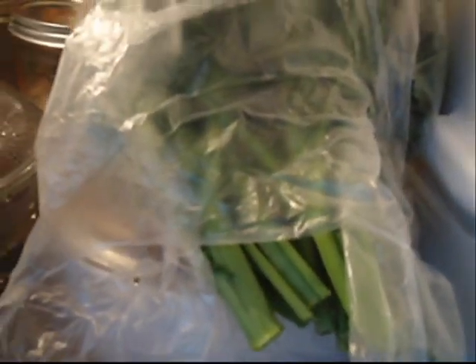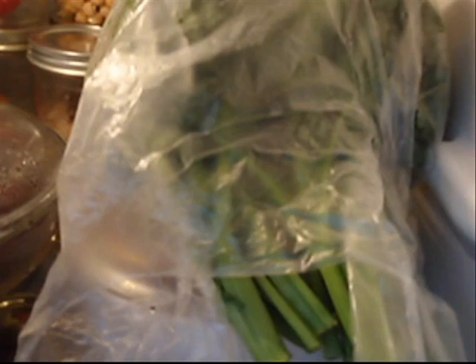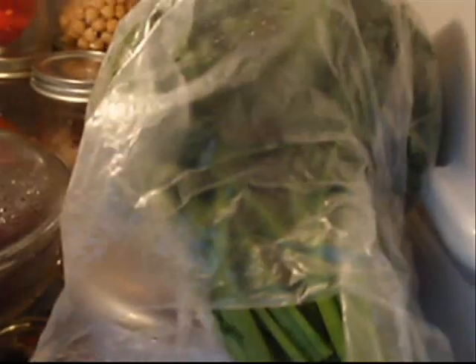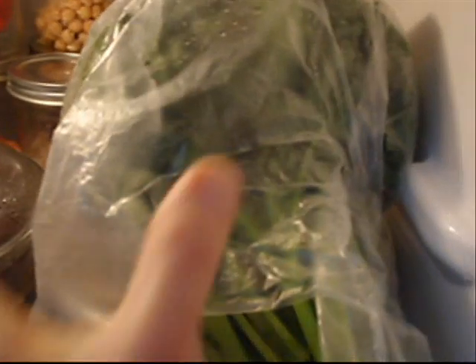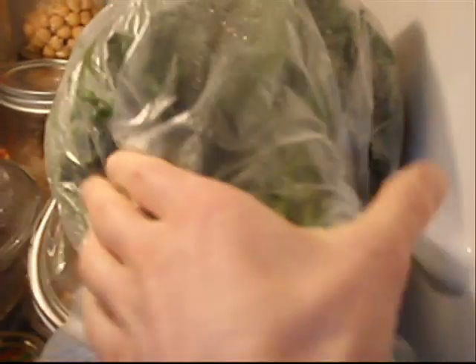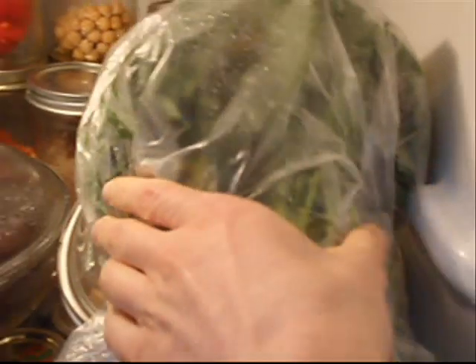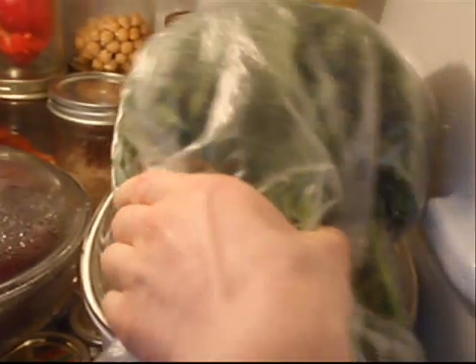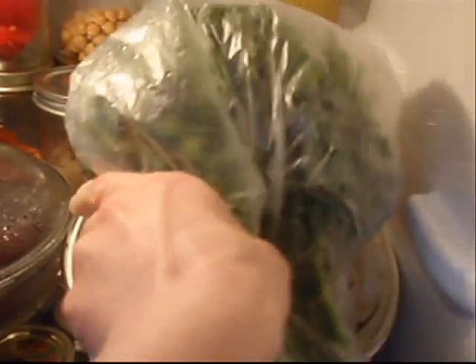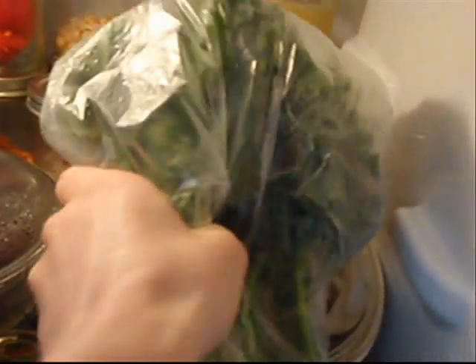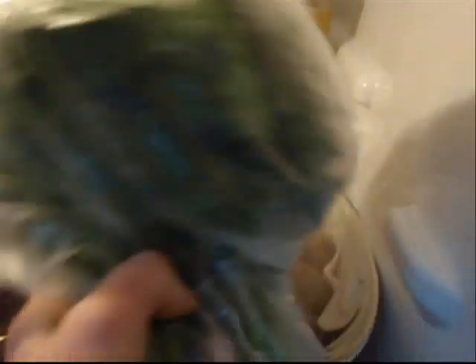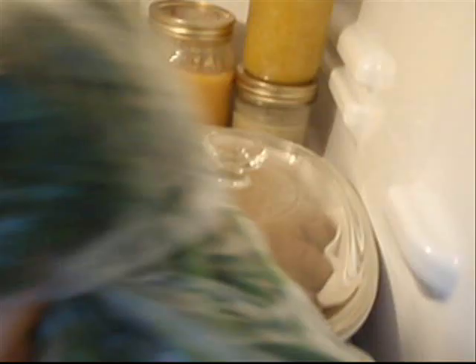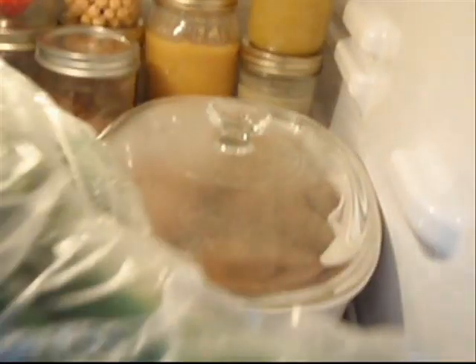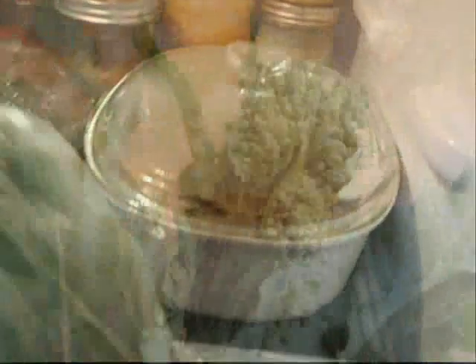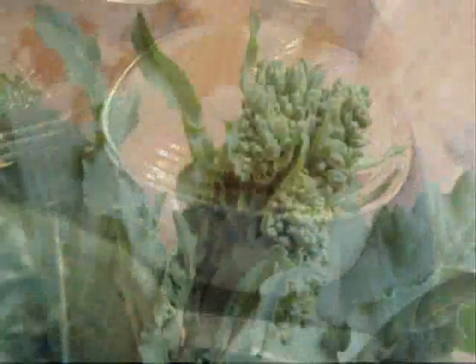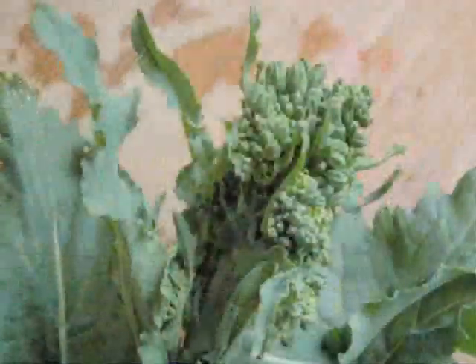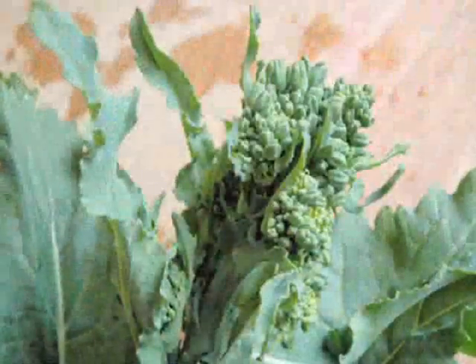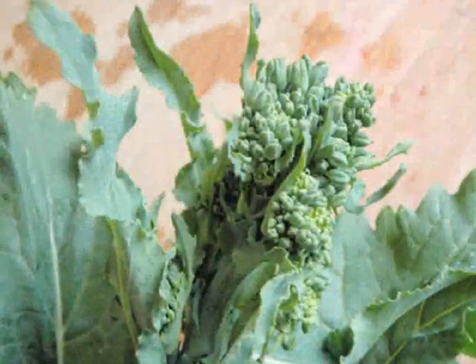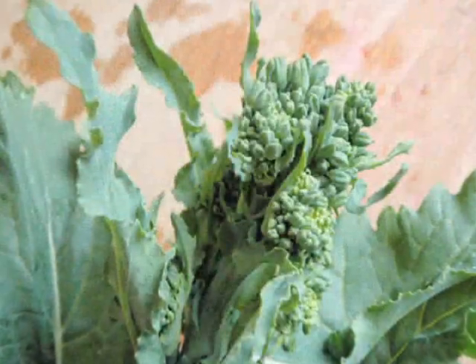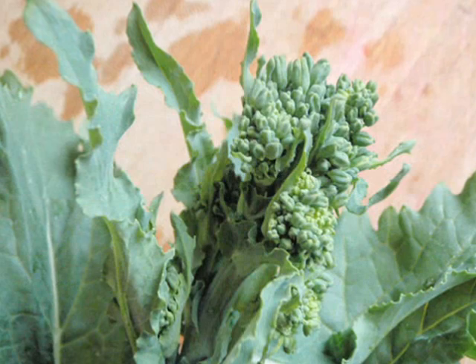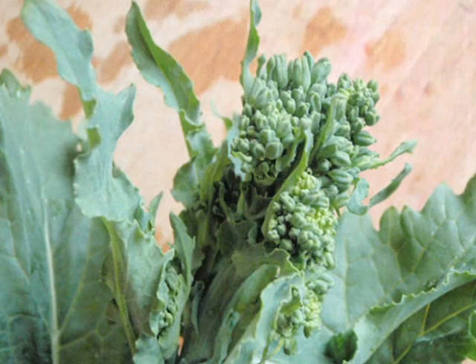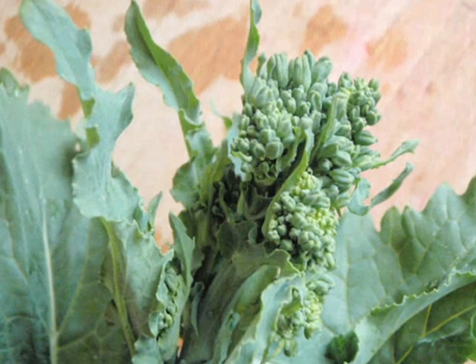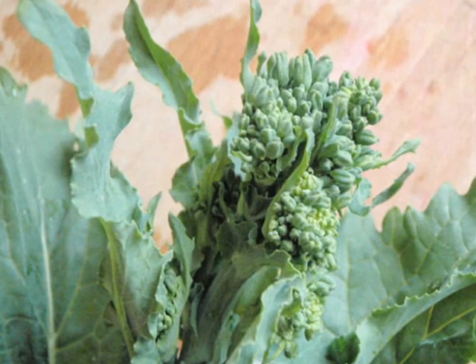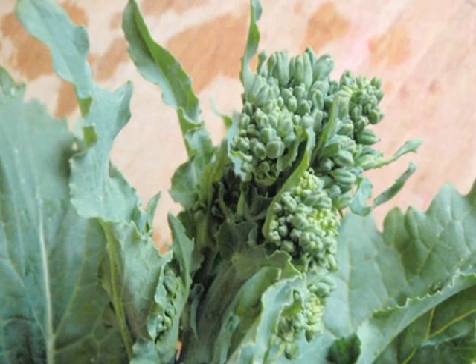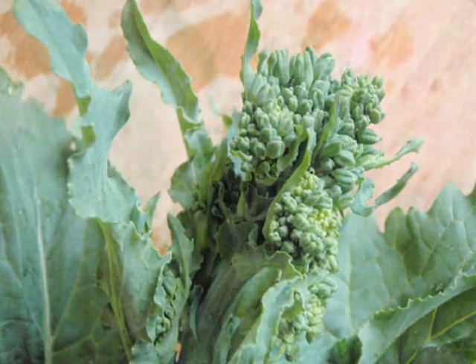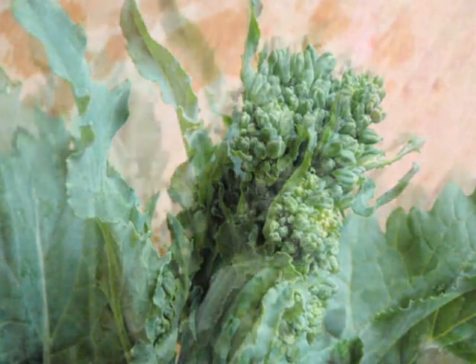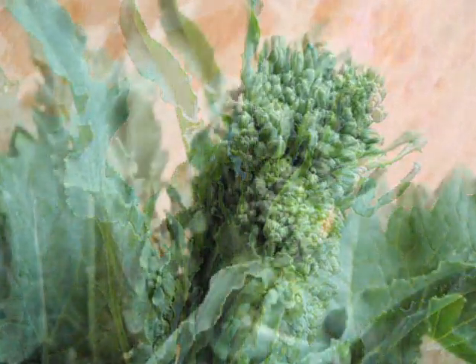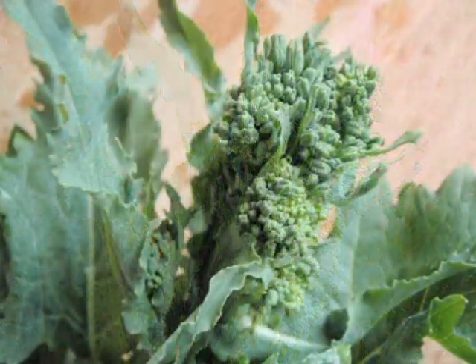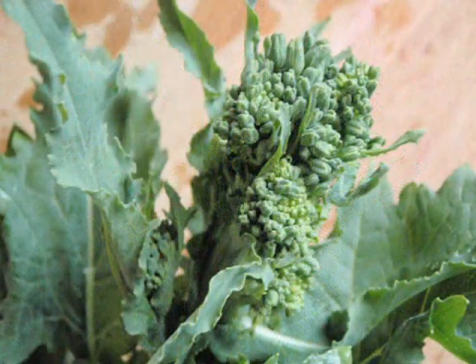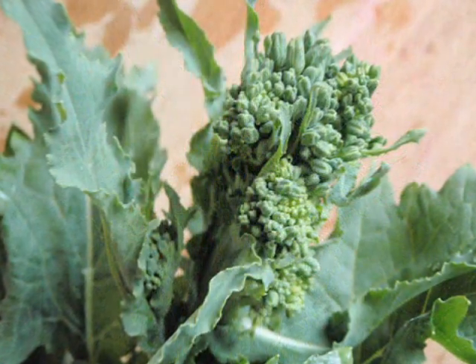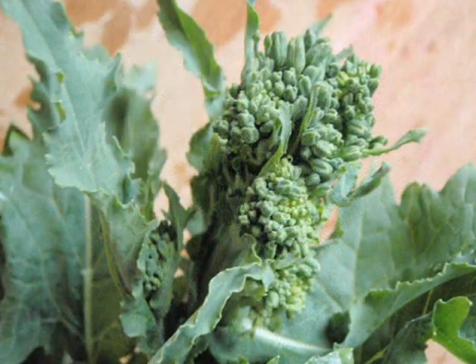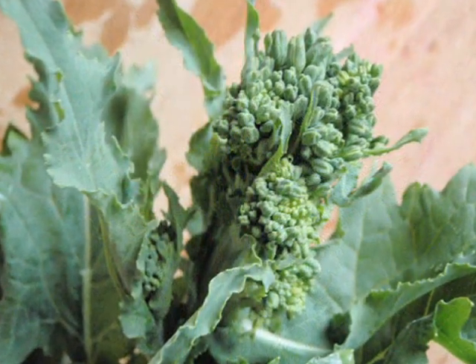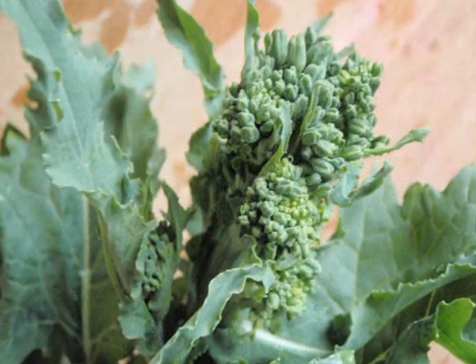So this is what rapini looks like. It's kind of like broccoli, only it's smaller and like wilder looking. Normally I don't like it. It can be really bitter,